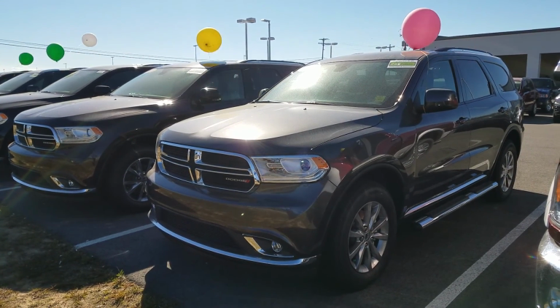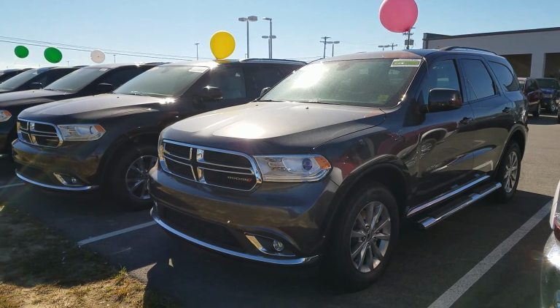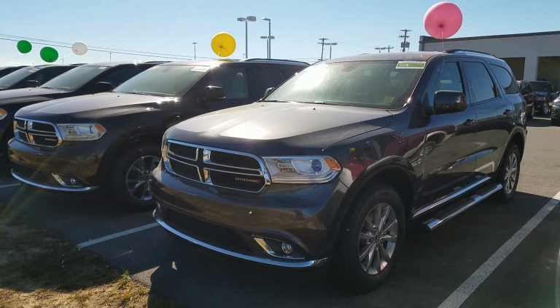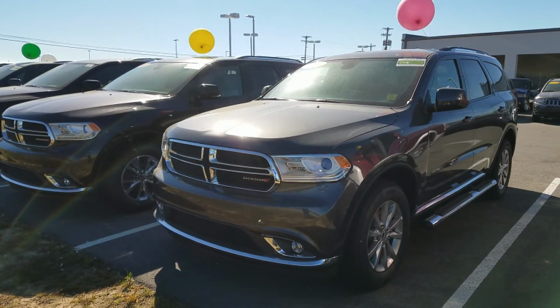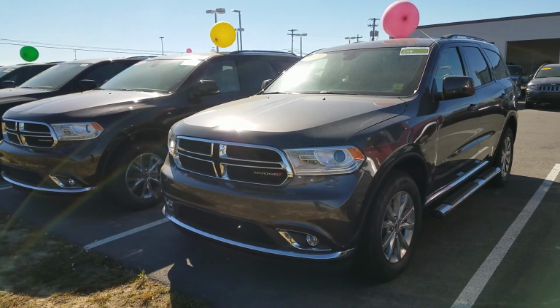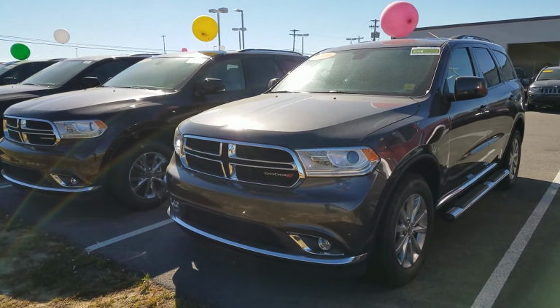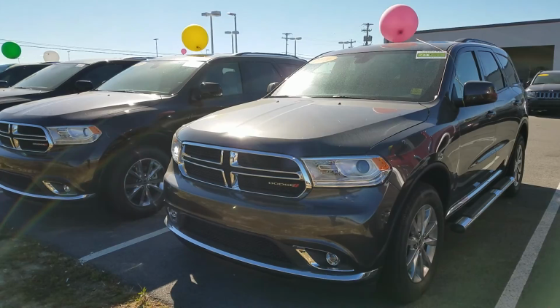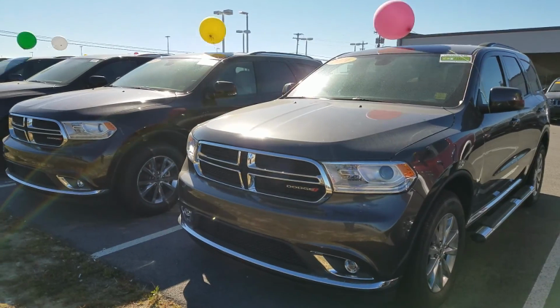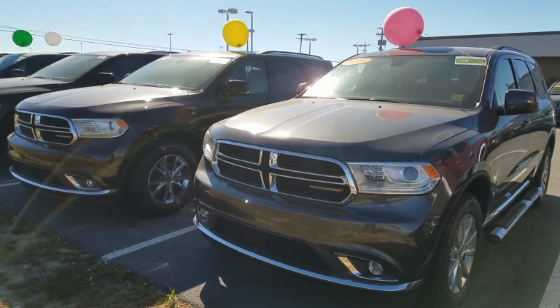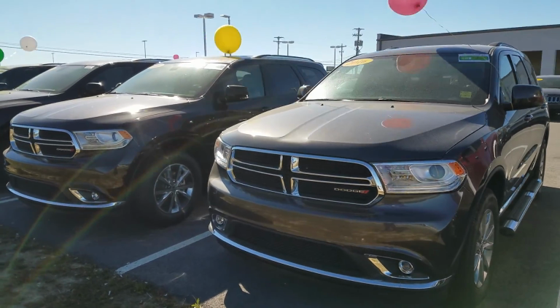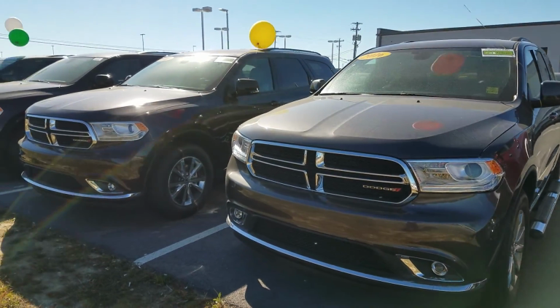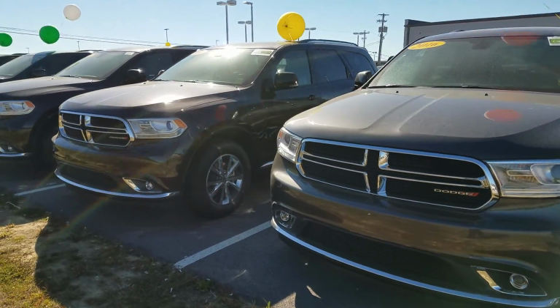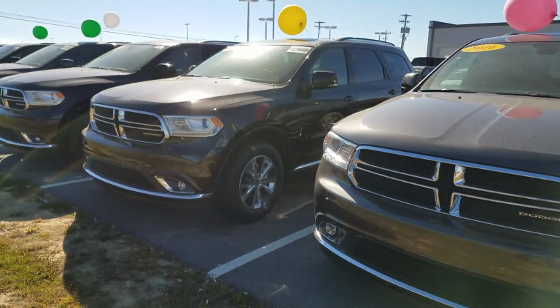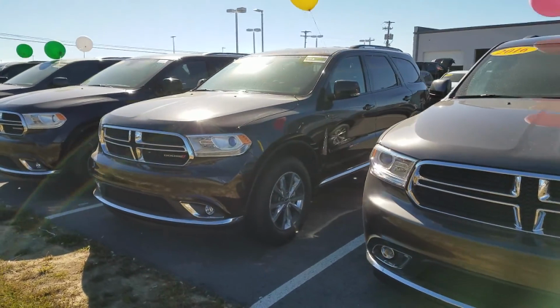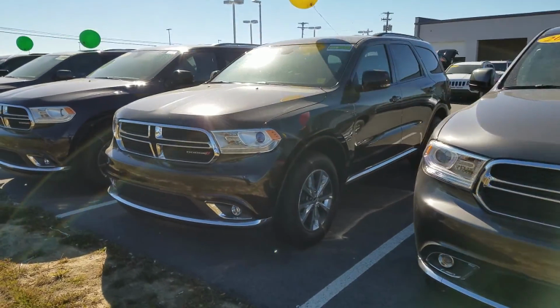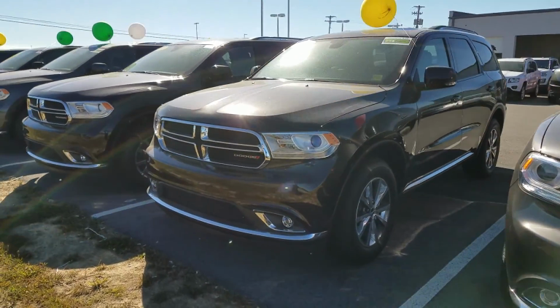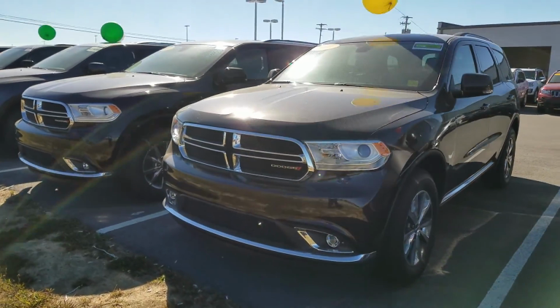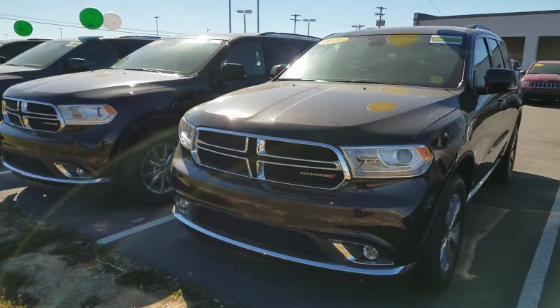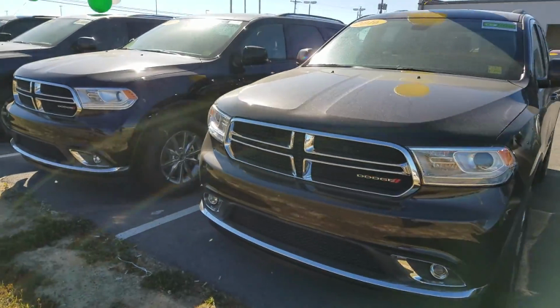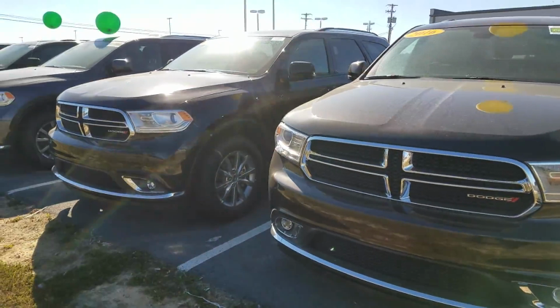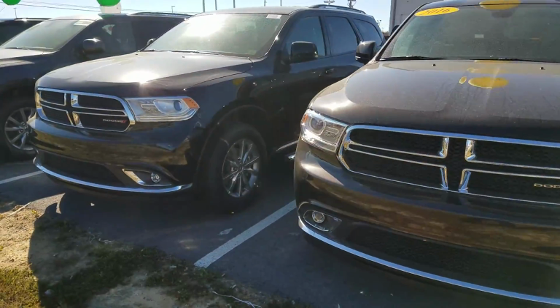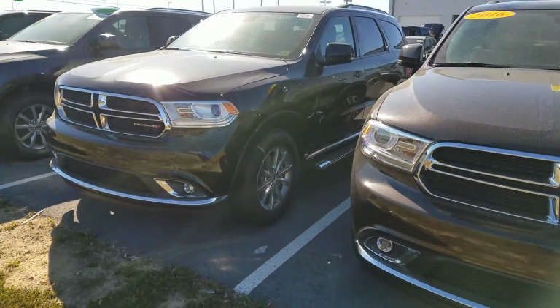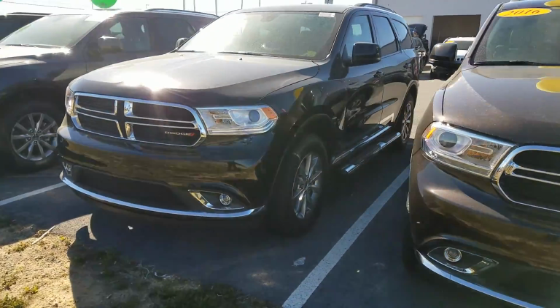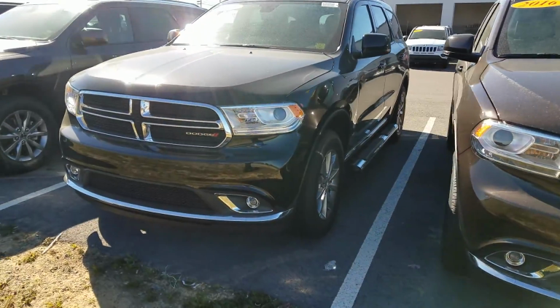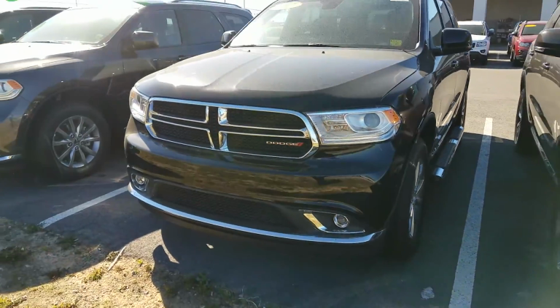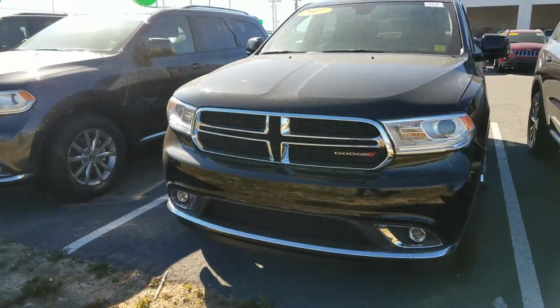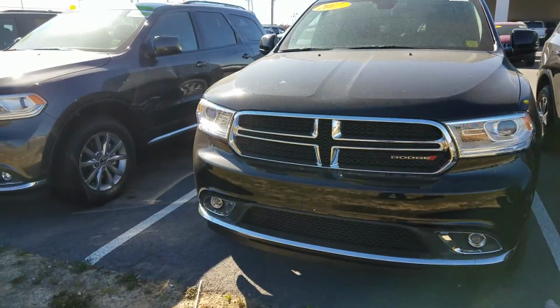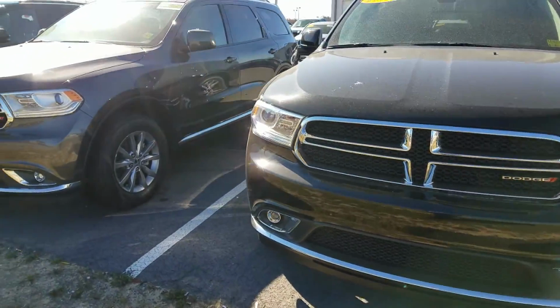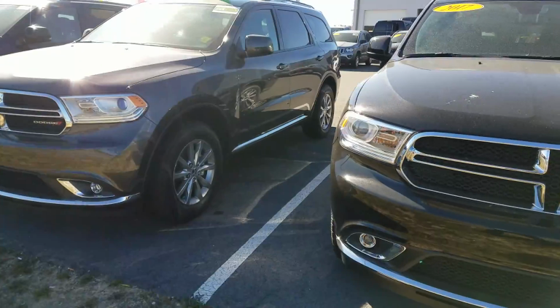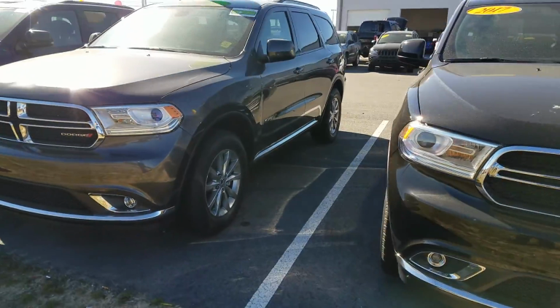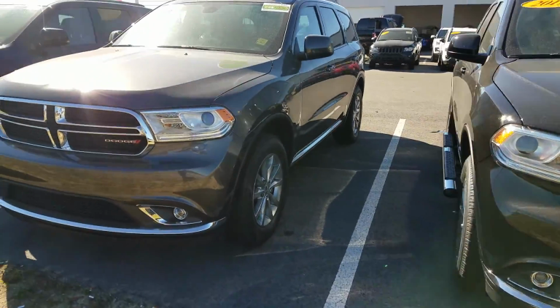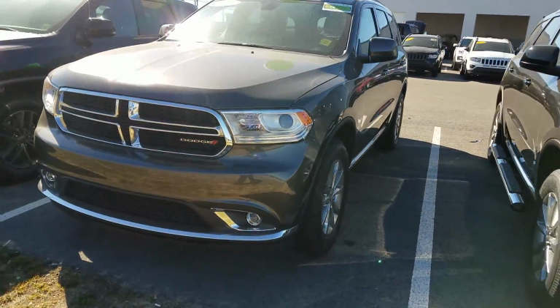Hello Jim, this is Chris with East Tennessee Dodge. I just want to take a moment to show you the Durango inventory that we have. We have 2016 models and 2017 models in different trim levels. These are the ones that I do have in stock, but I can find whatever you're looking for.